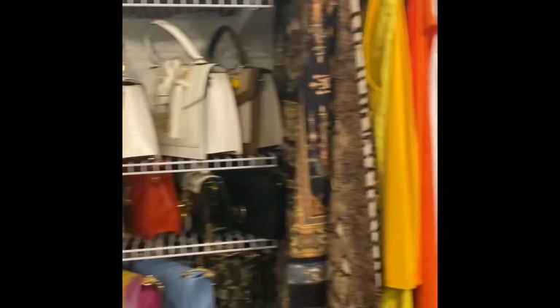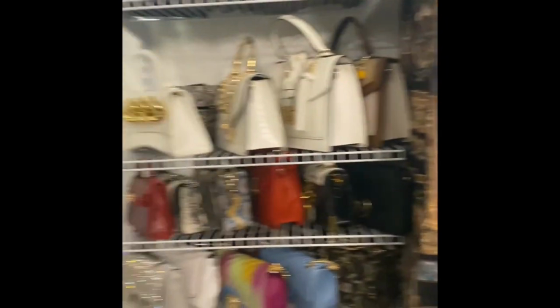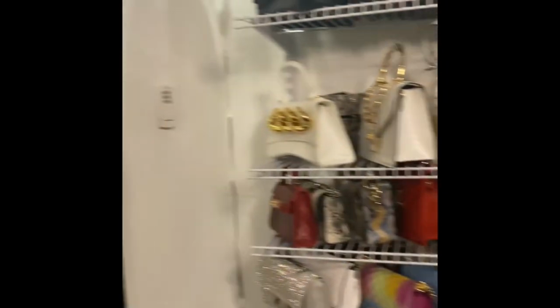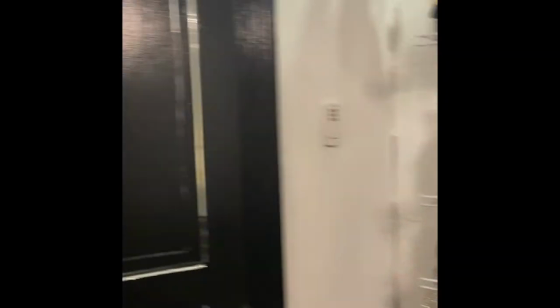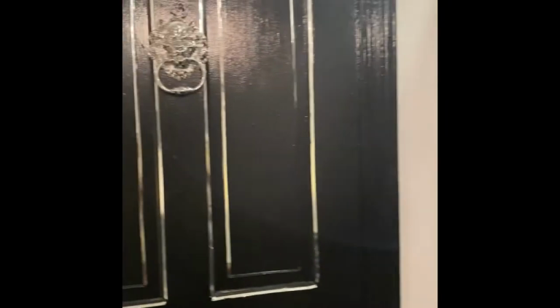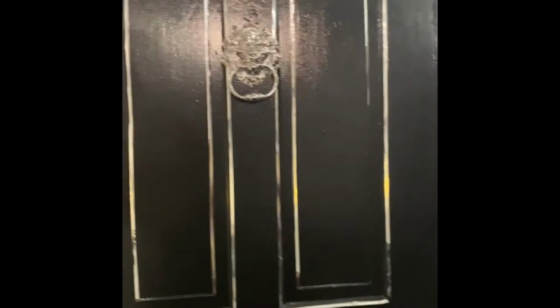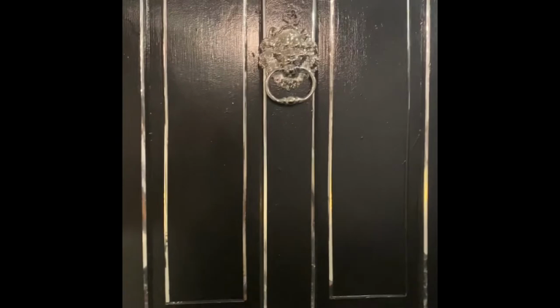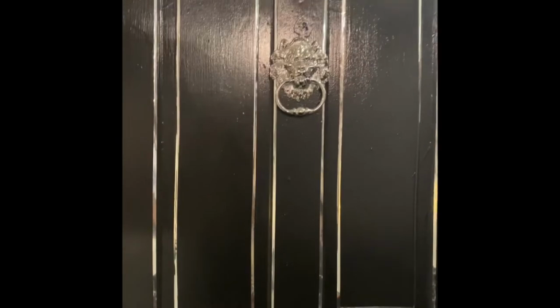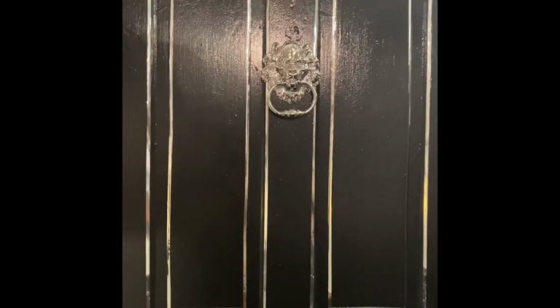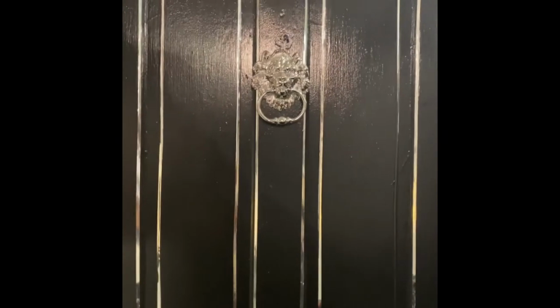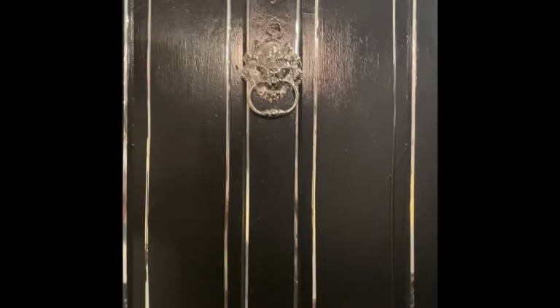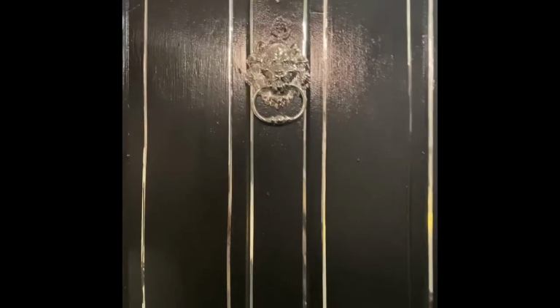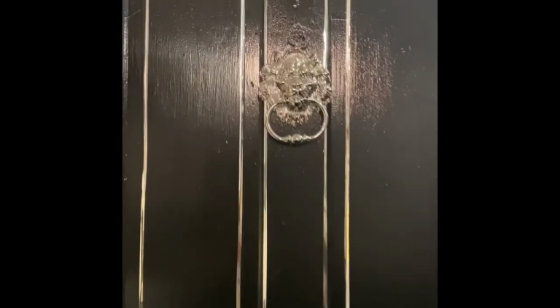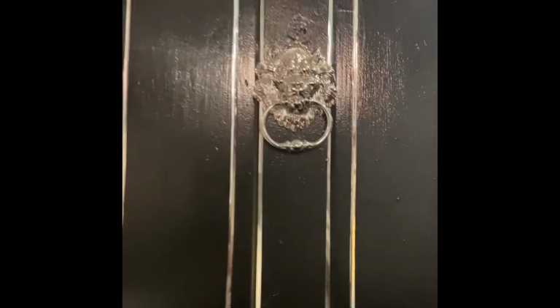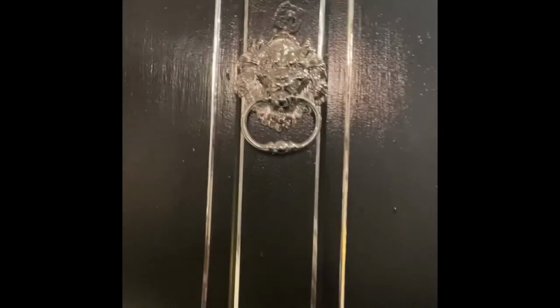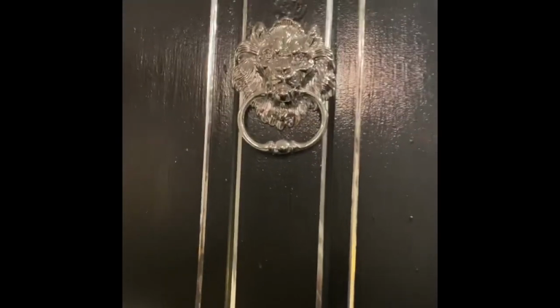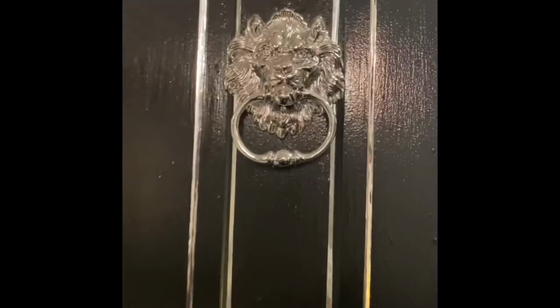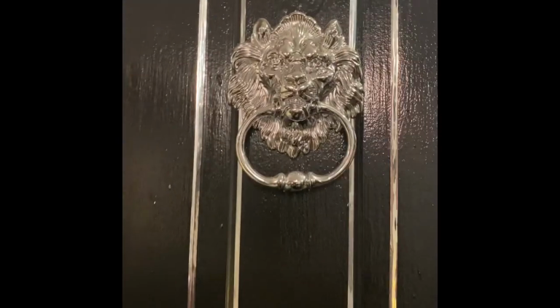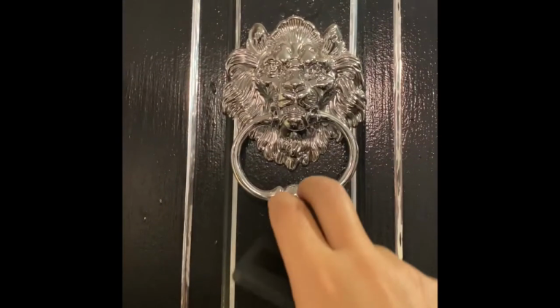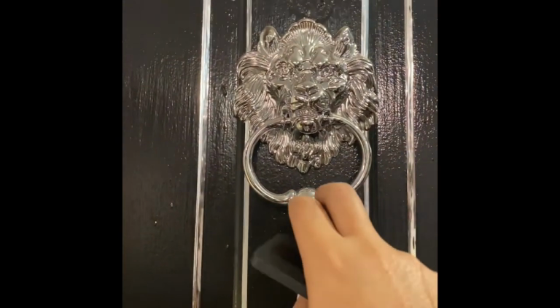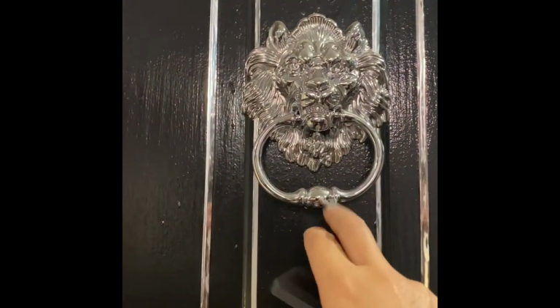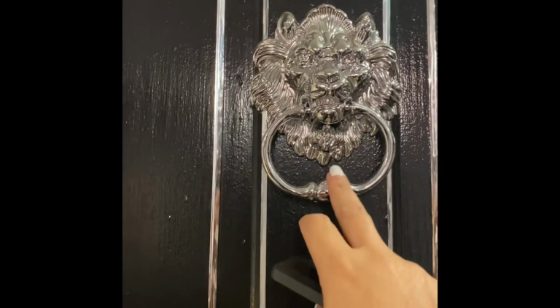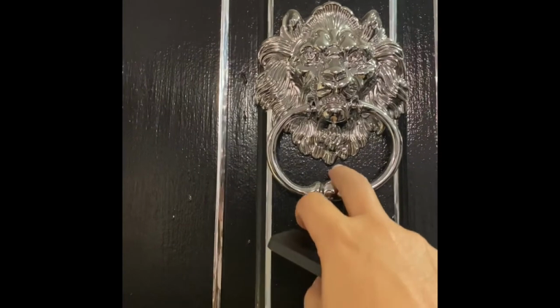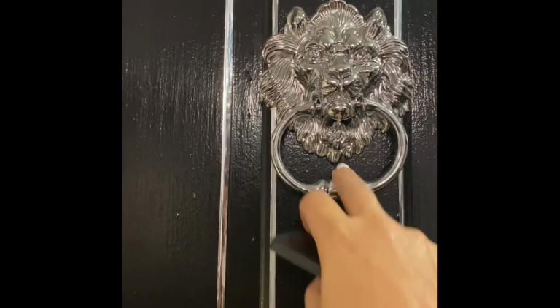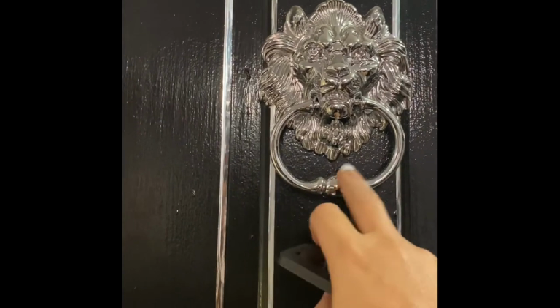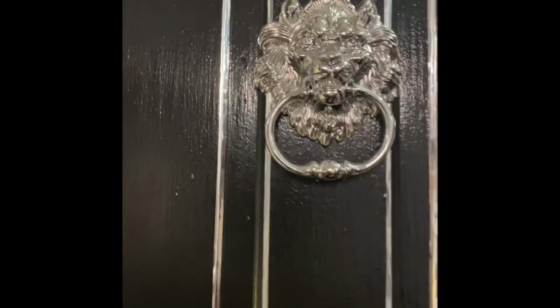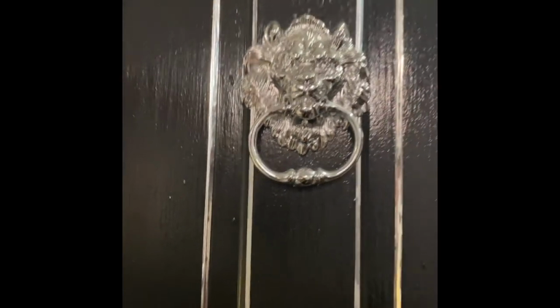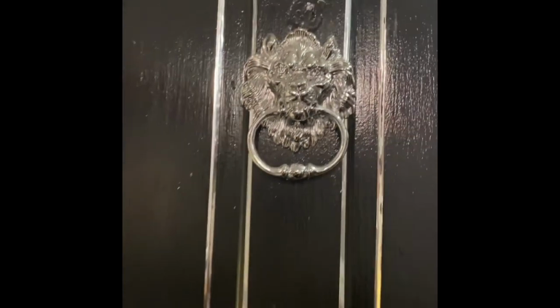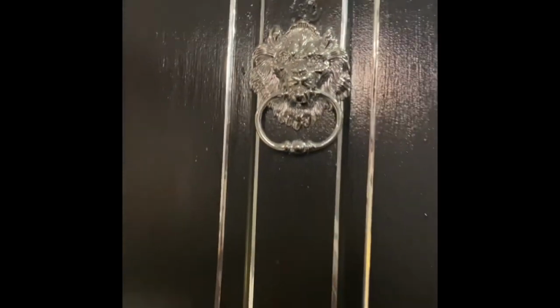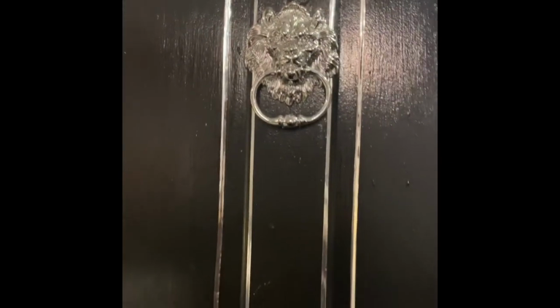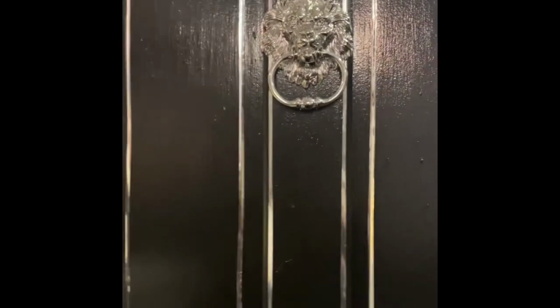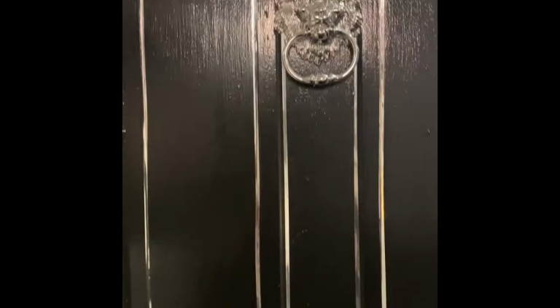And what I also did is the door — so as you can see, this is actually a doorknob like a door knocker that I actually got from Amazon.